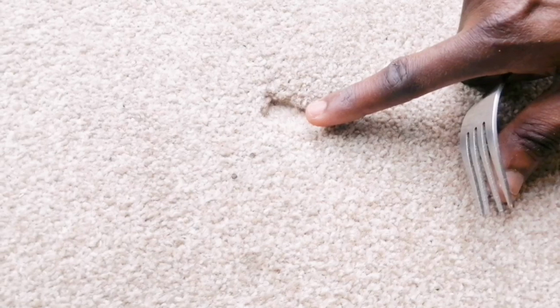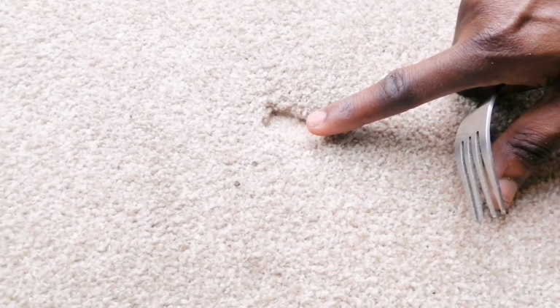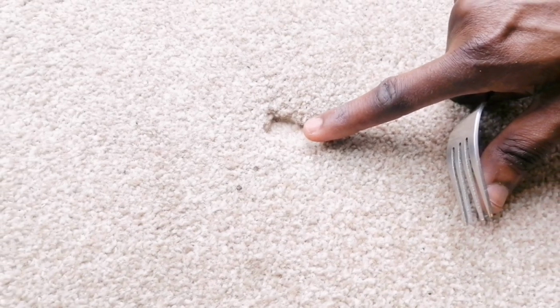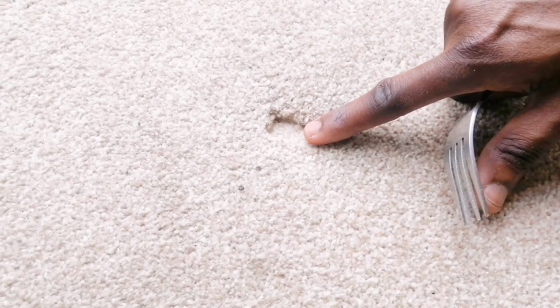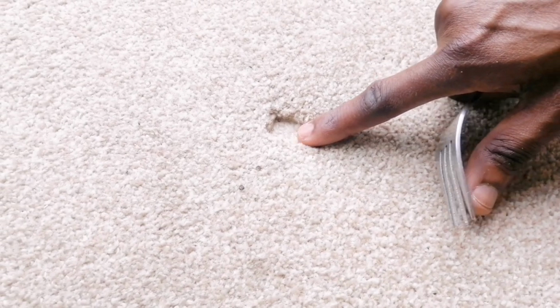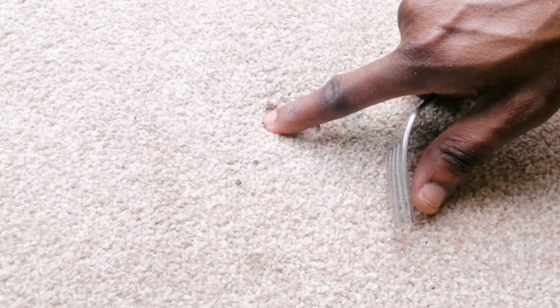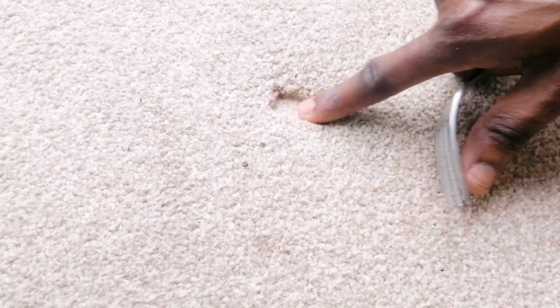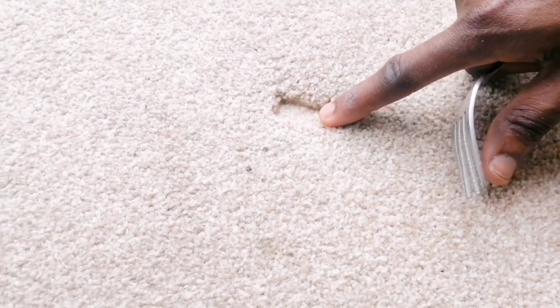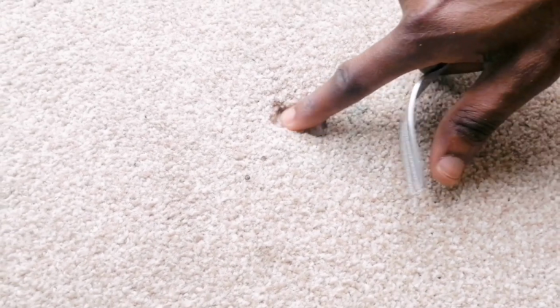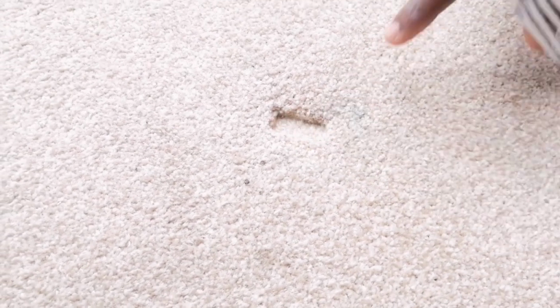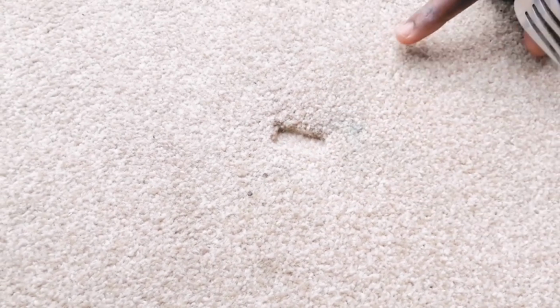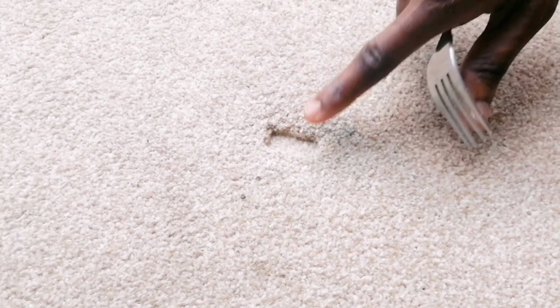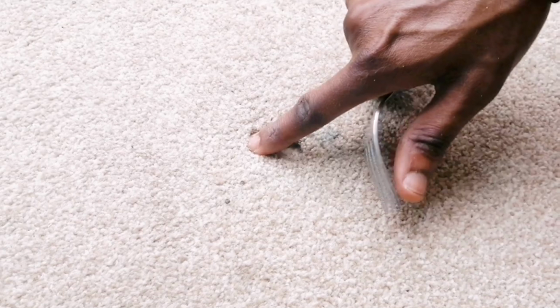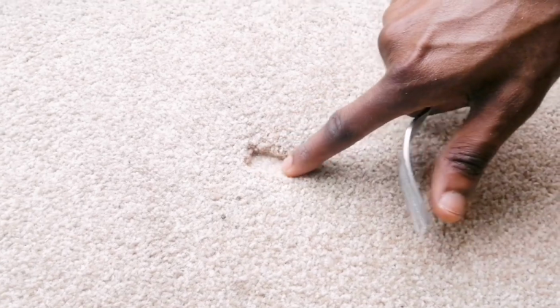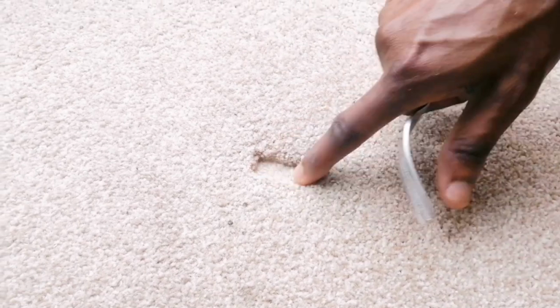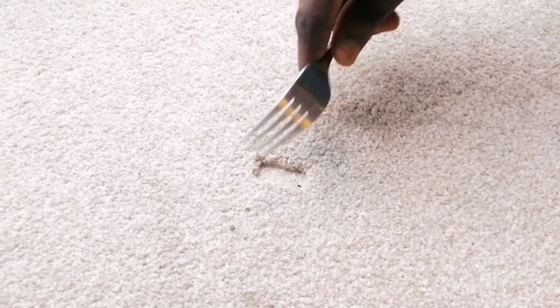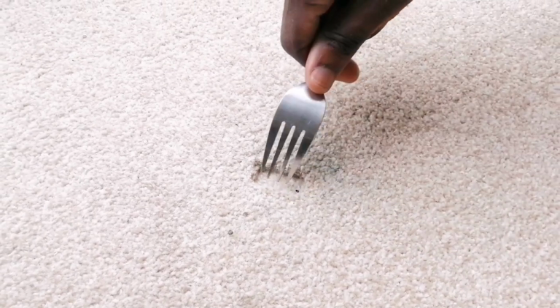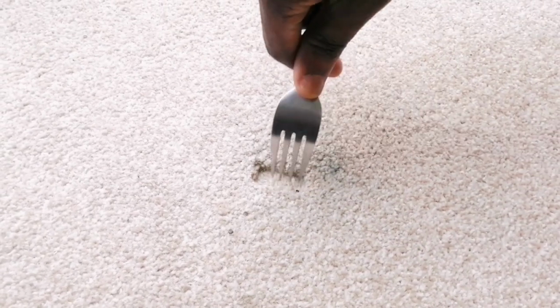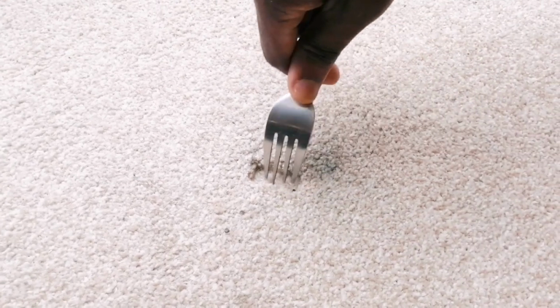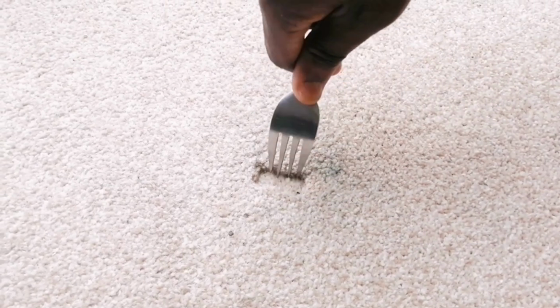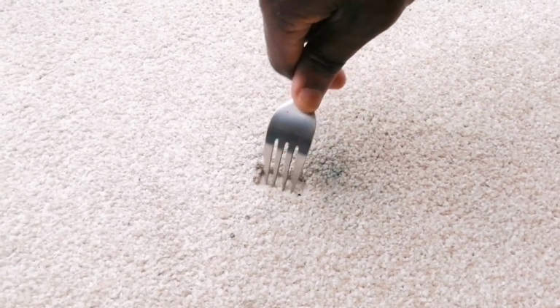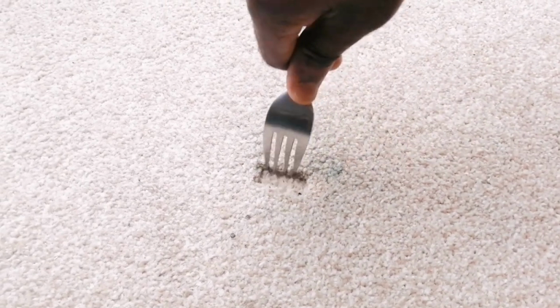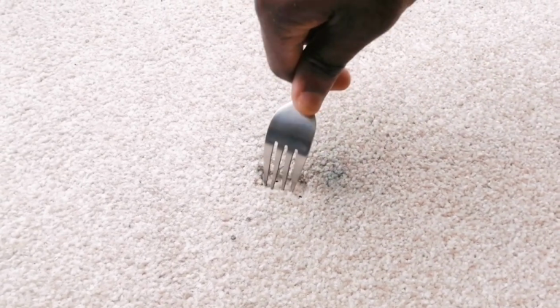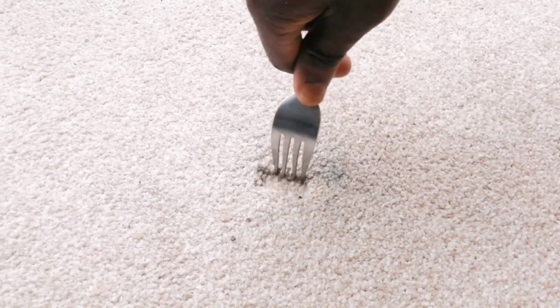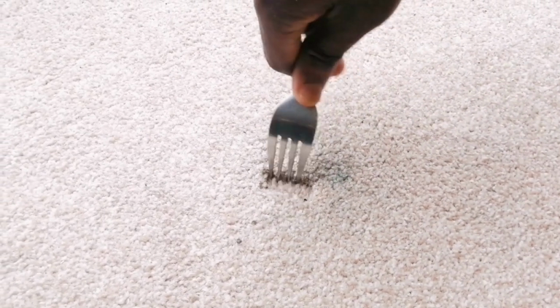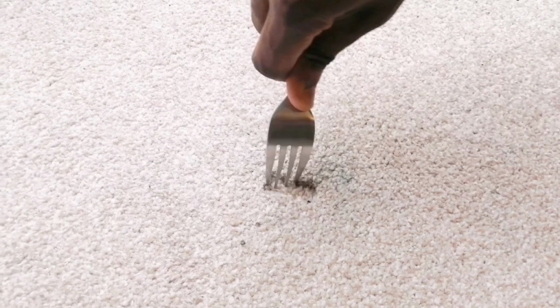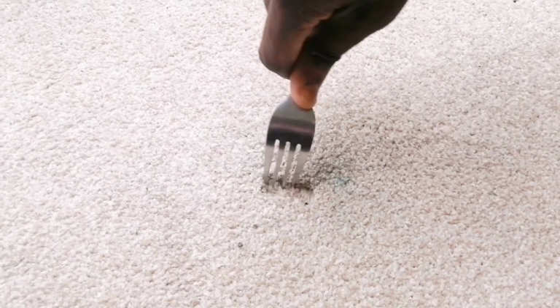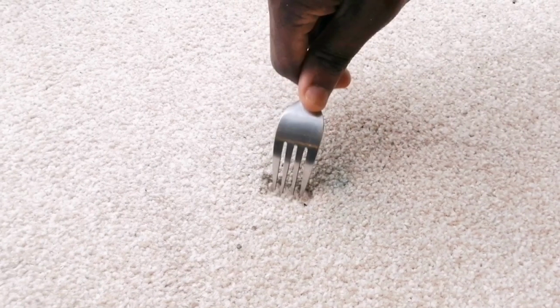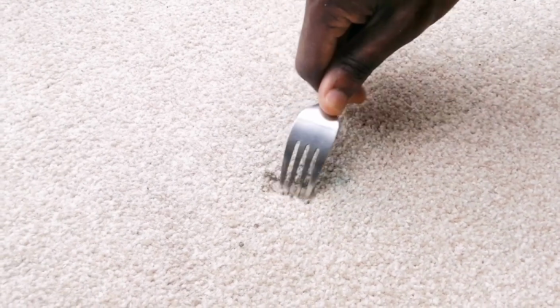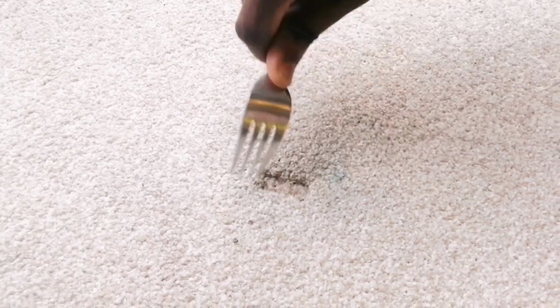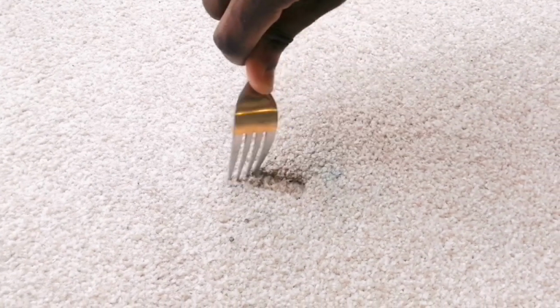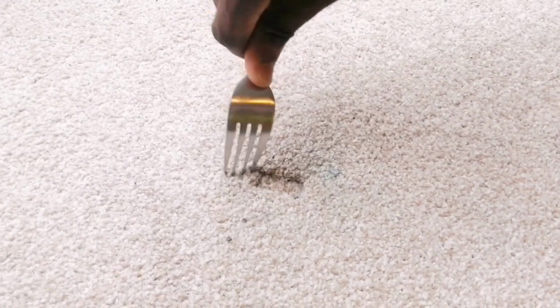Hi guys, this is a life hack I discovered on YouTube — I can't take the credit myself. My husband and I were redecorating the house and we had this dent in our carpet. We found this on YouTube and it's pretty easy and simple.